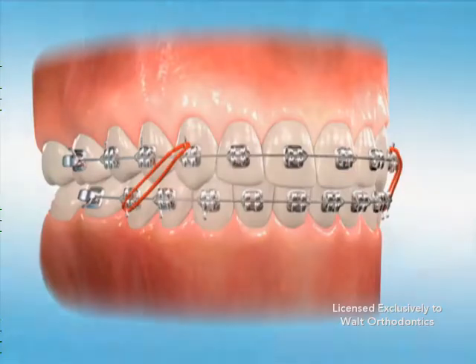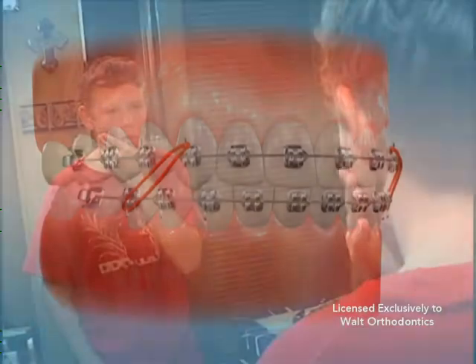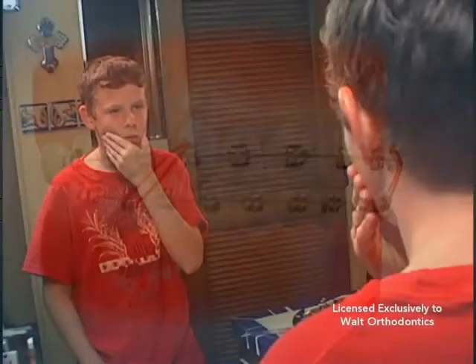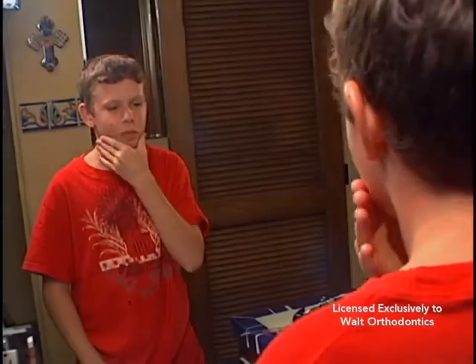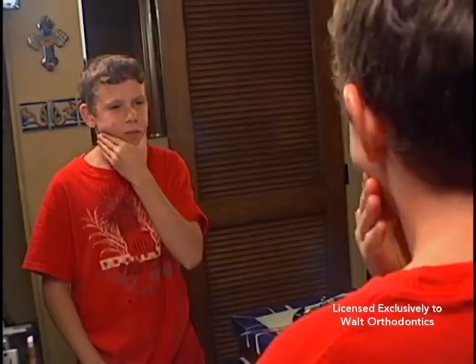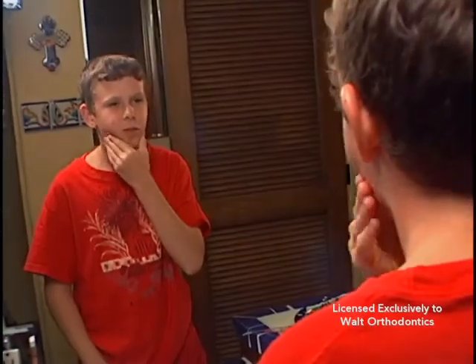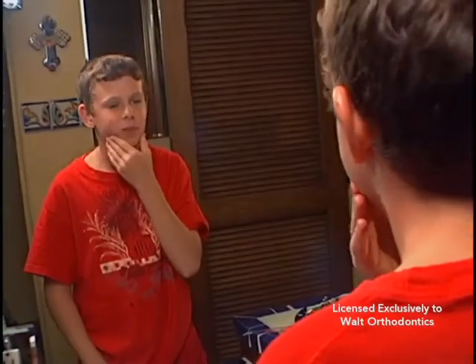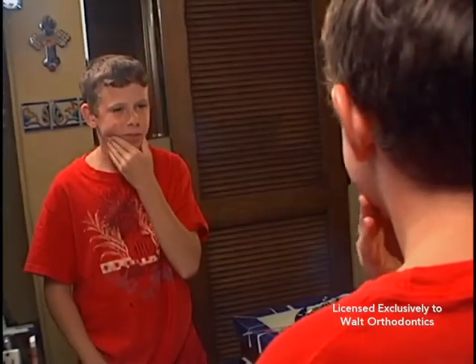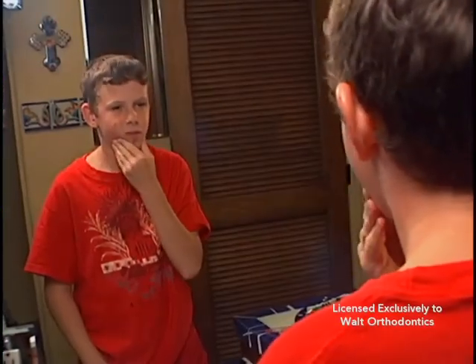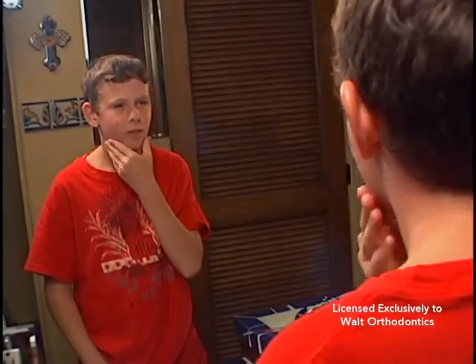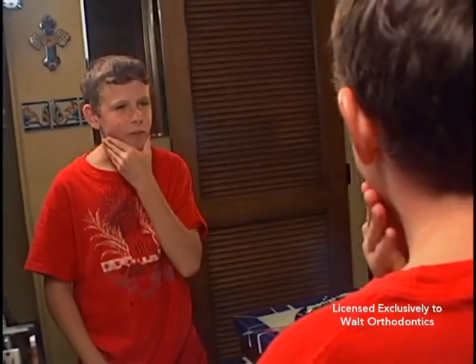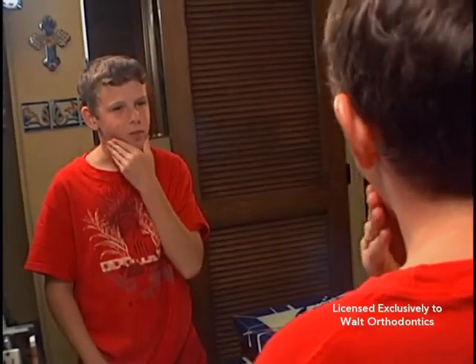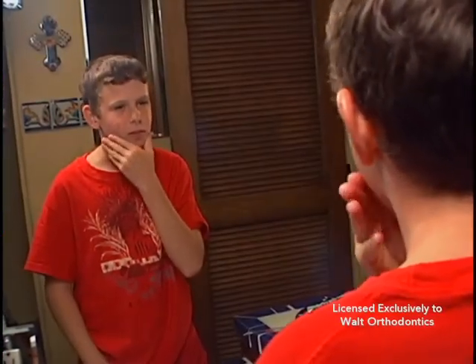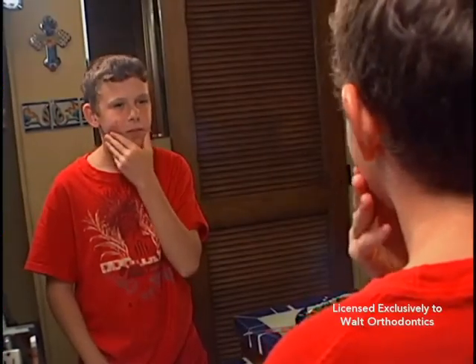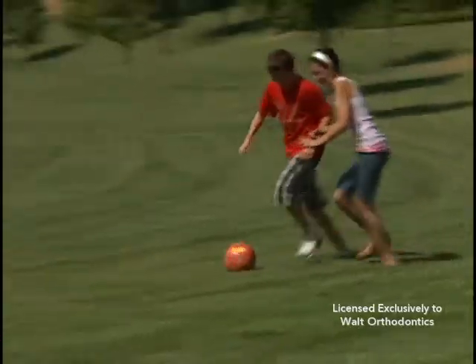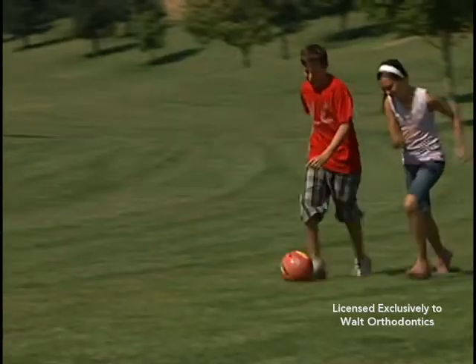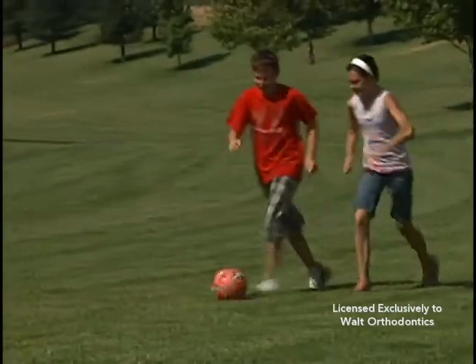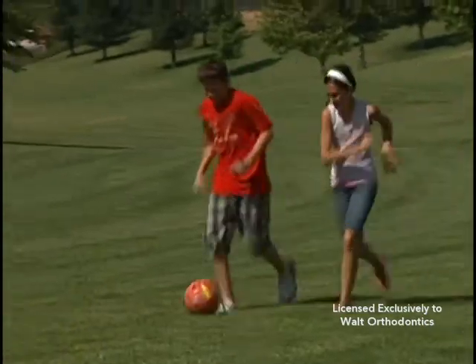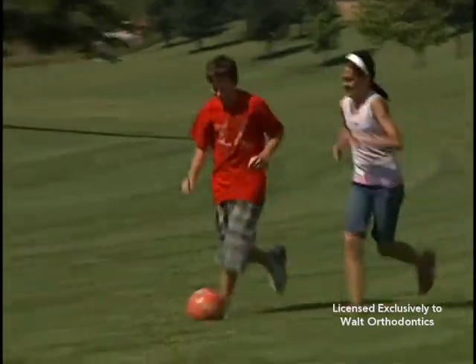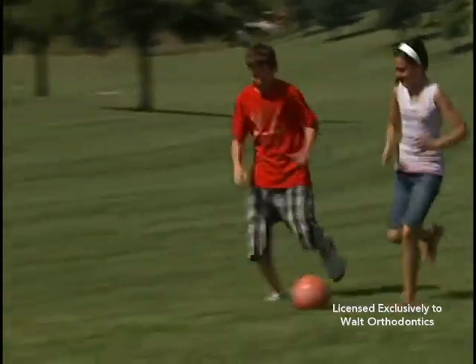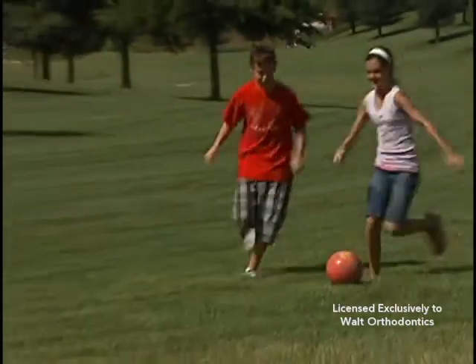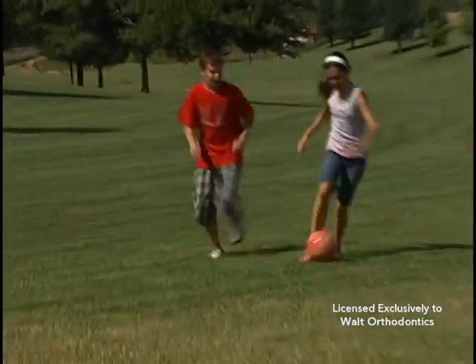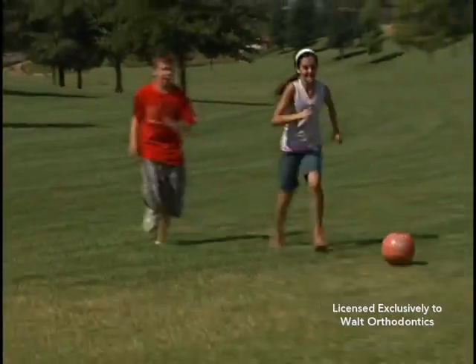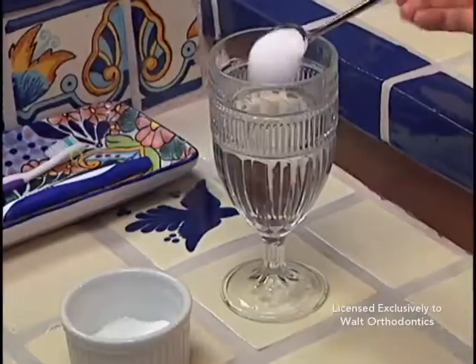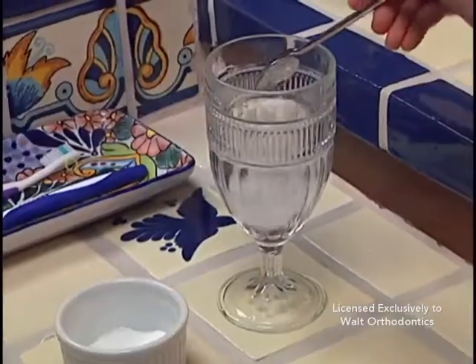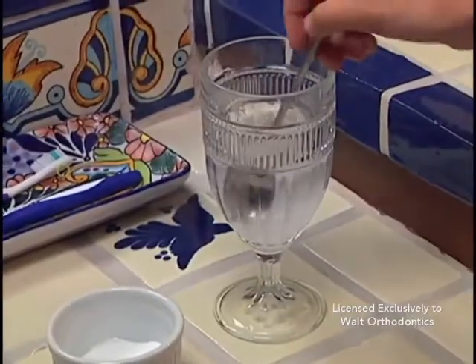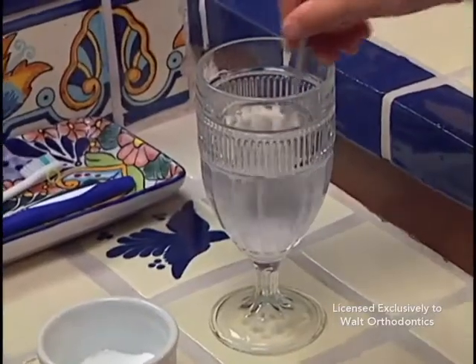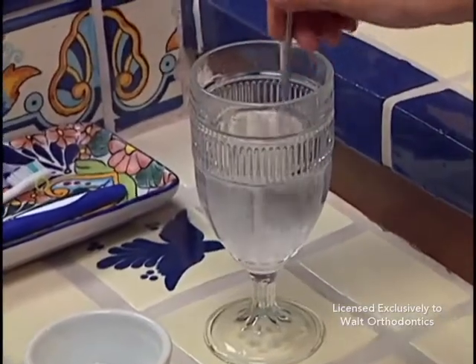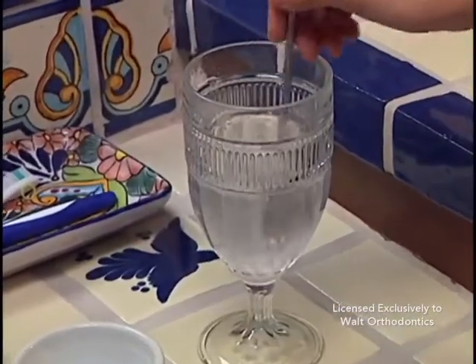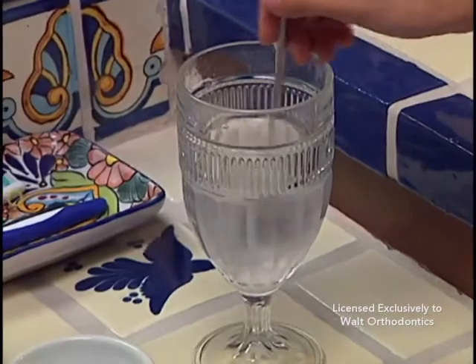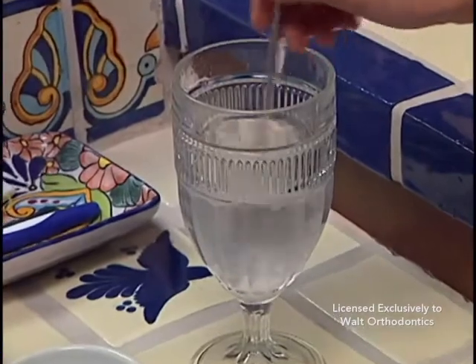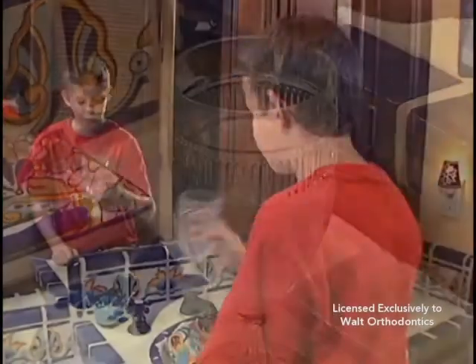Your teeth and jaws may be tender the first few days of wearing elastics. This is normal and should begin to disappear within a week. Some patients report that rinsing with warm salt water helps reduce orthodontic discomfort.